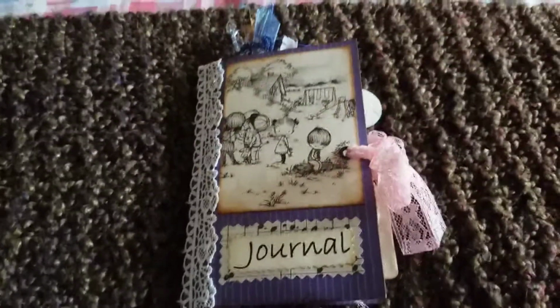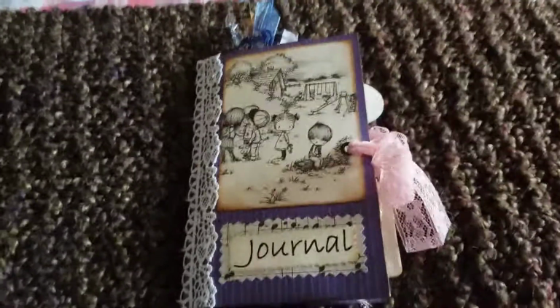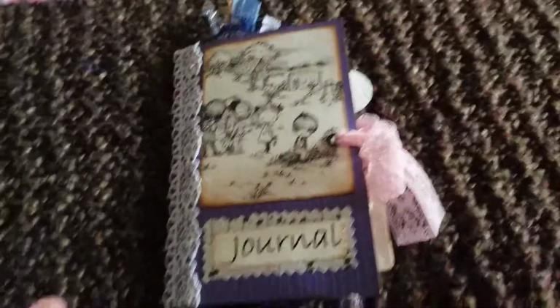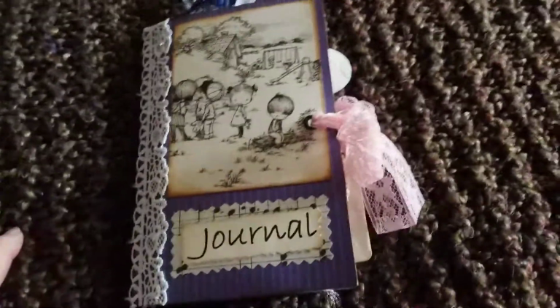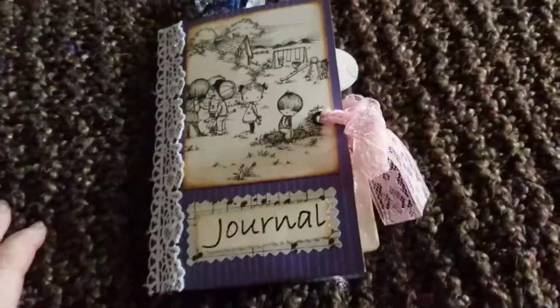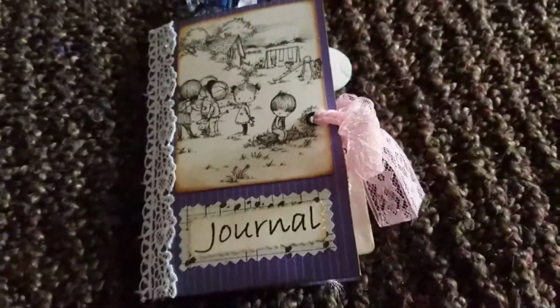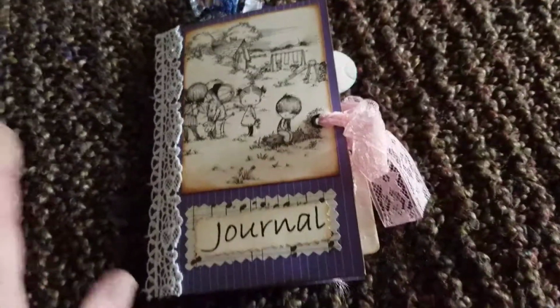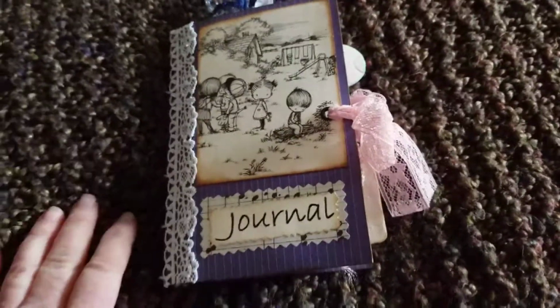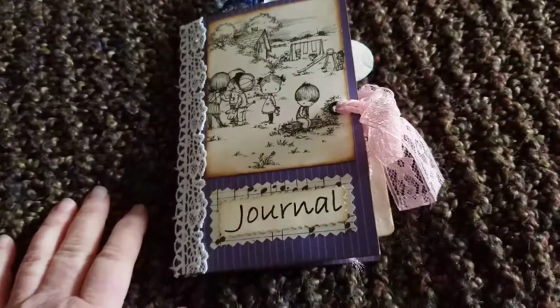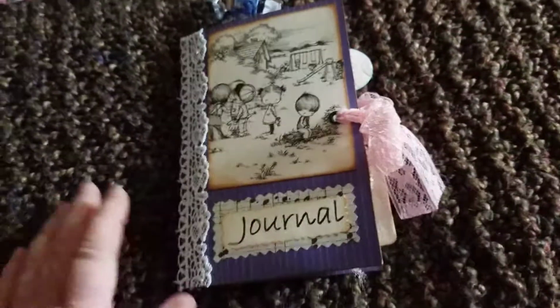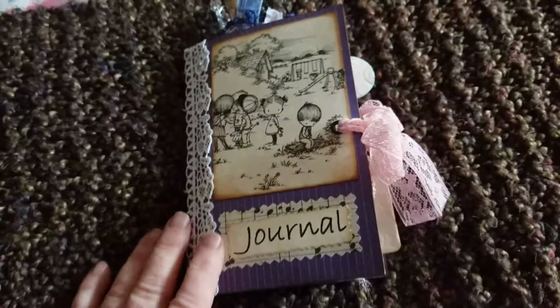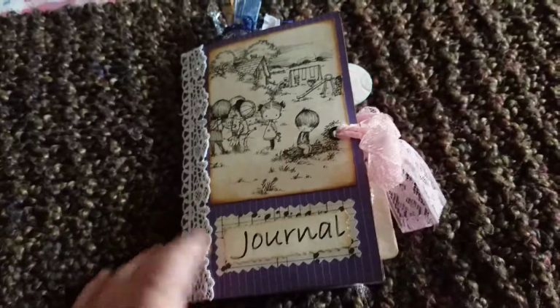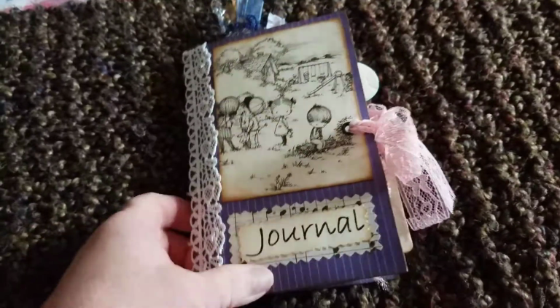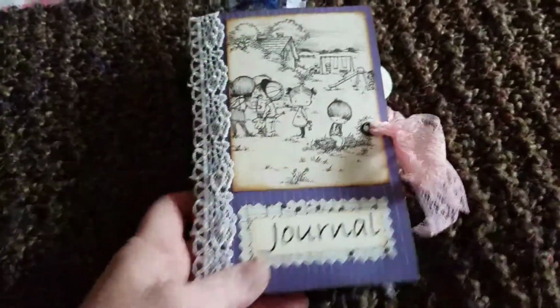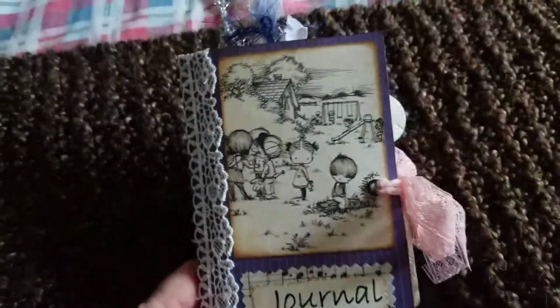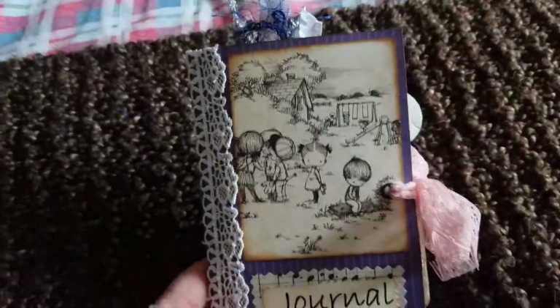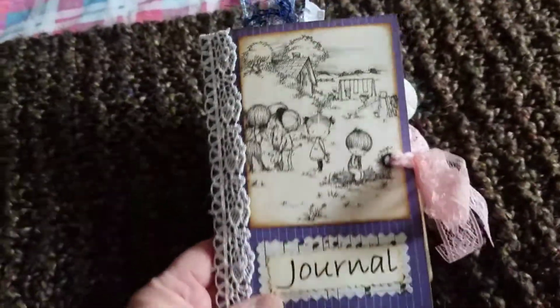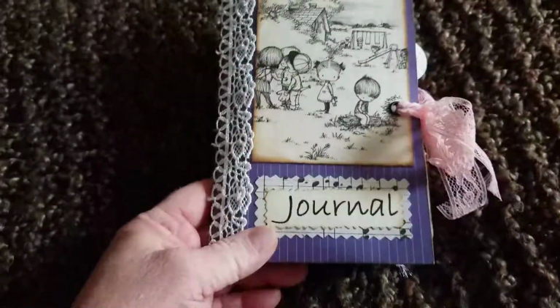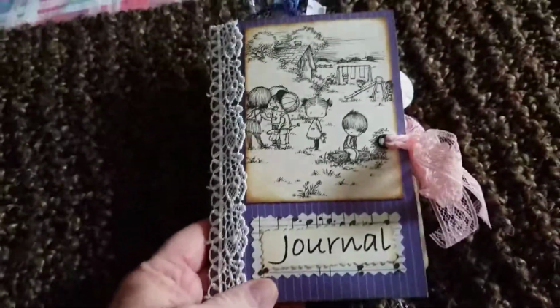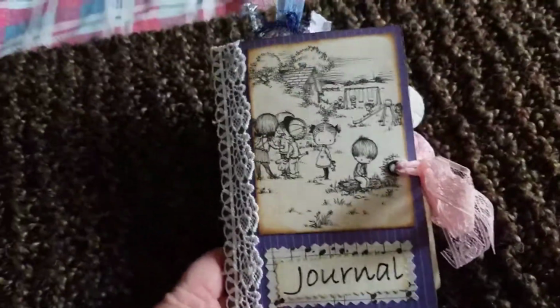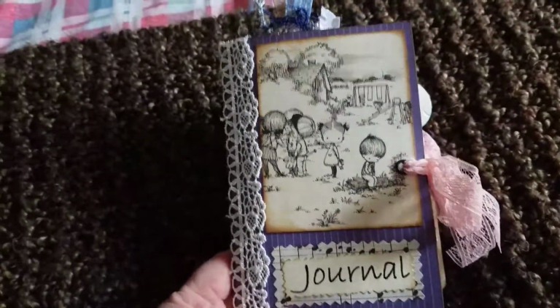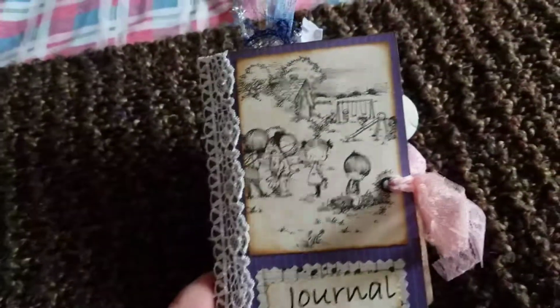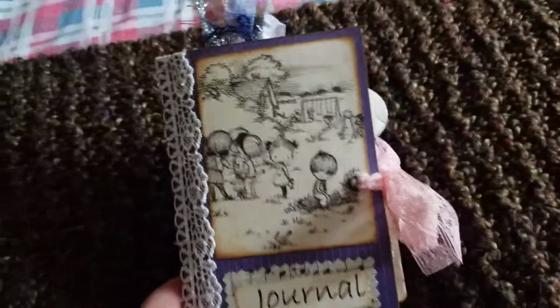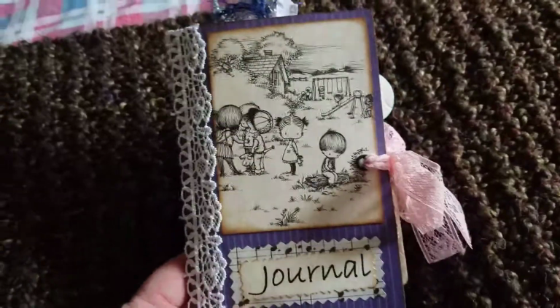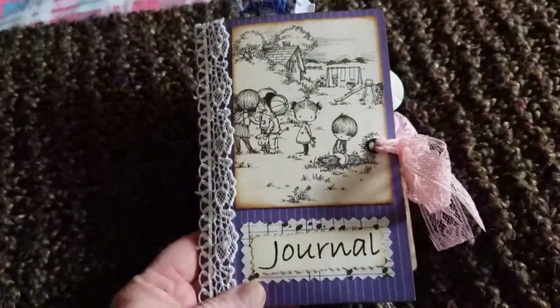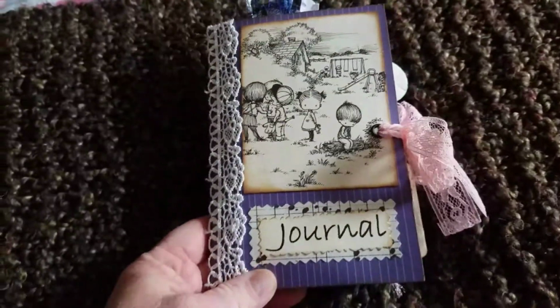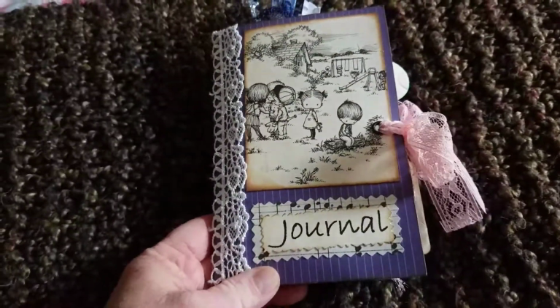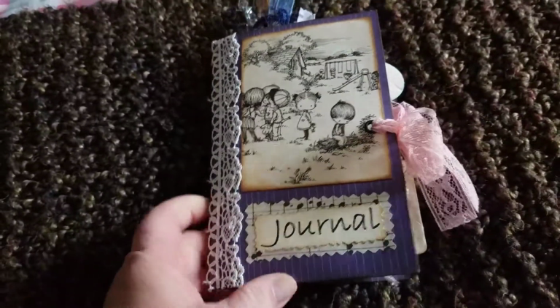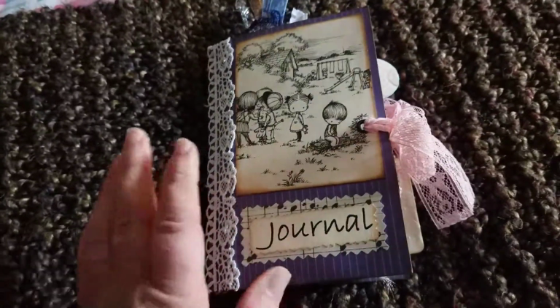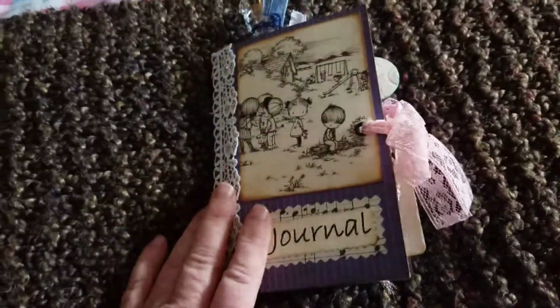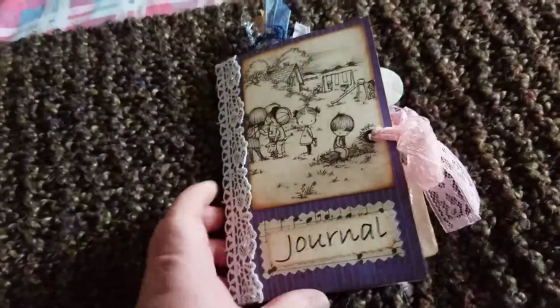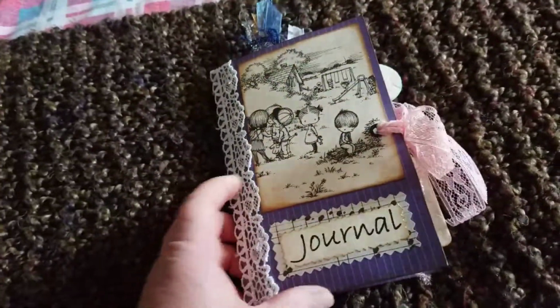Good afternoon. Not sure why, but it feels like it's been forever since I did a video. So this is my latest, it is a little one, it's for a personal swap, and this is what I came up with.